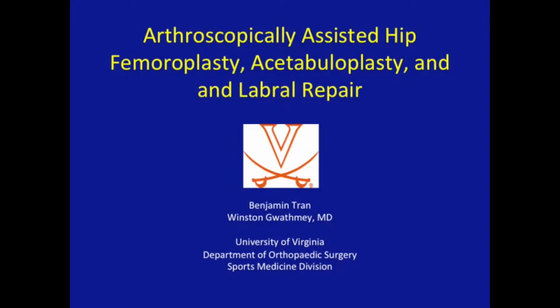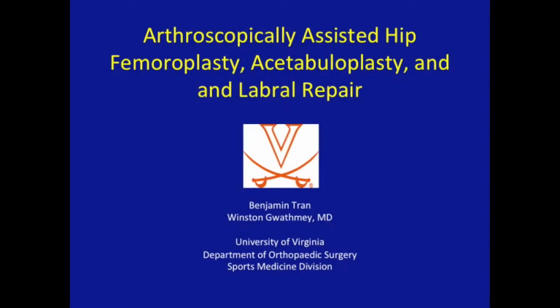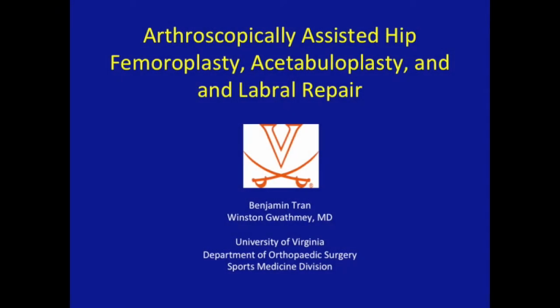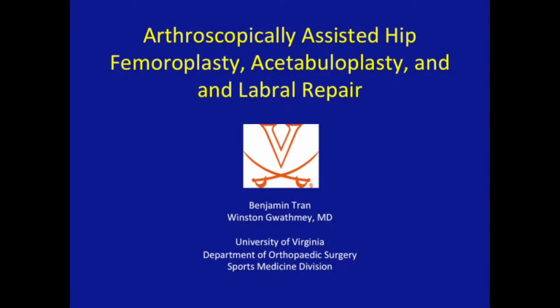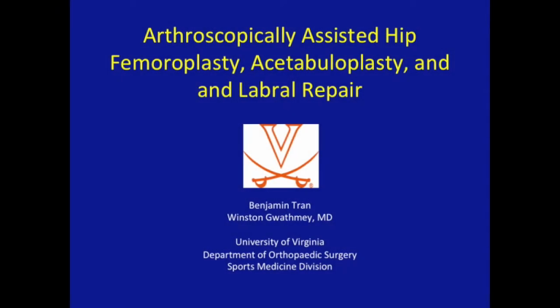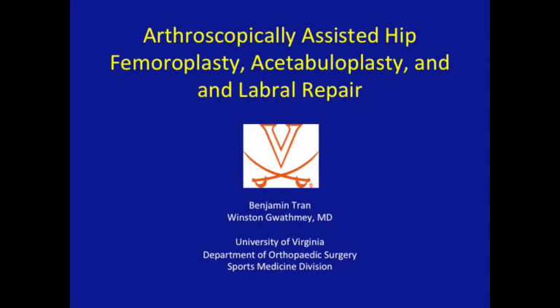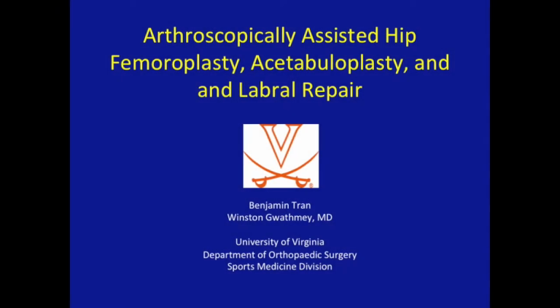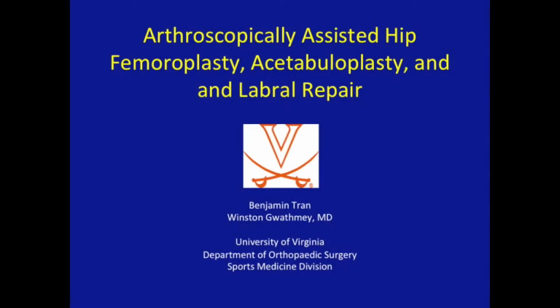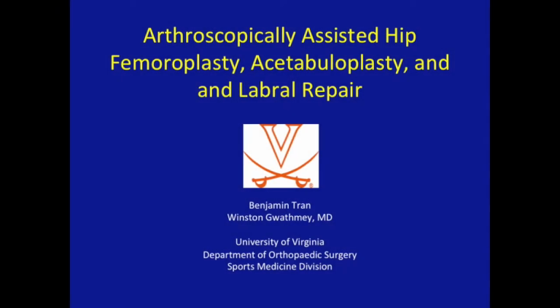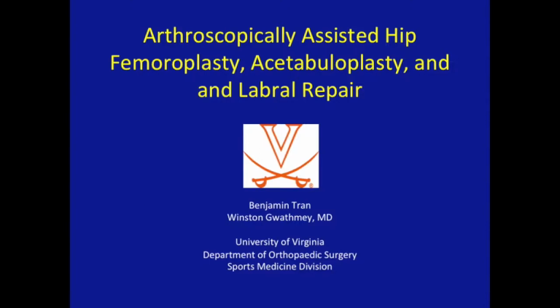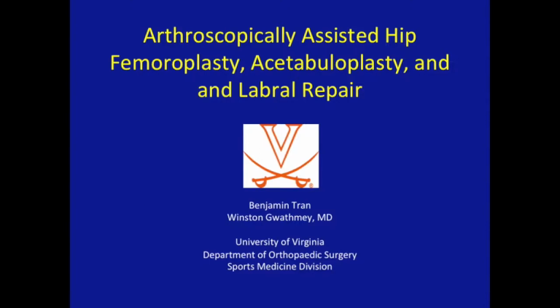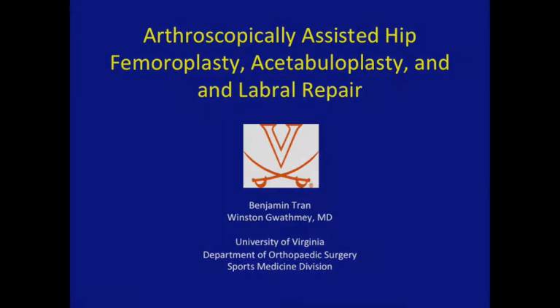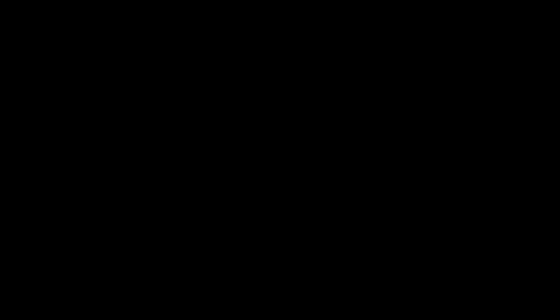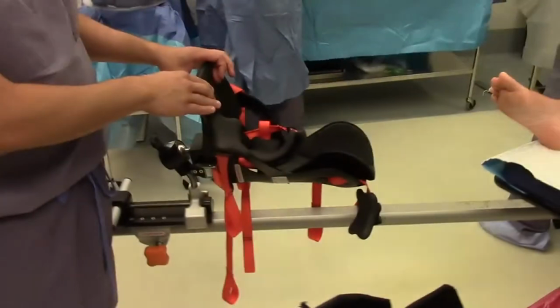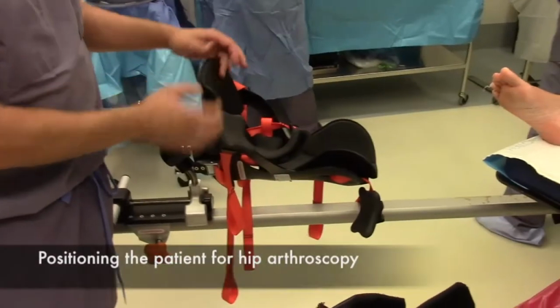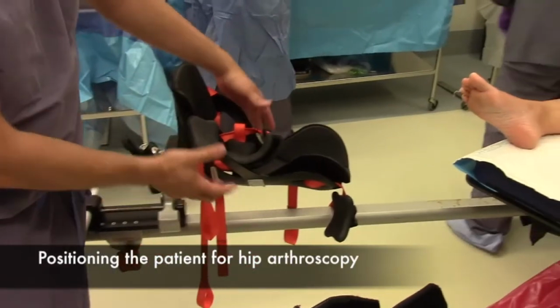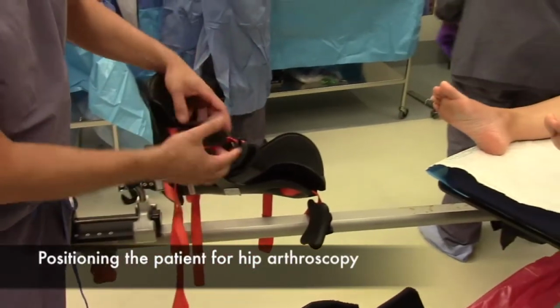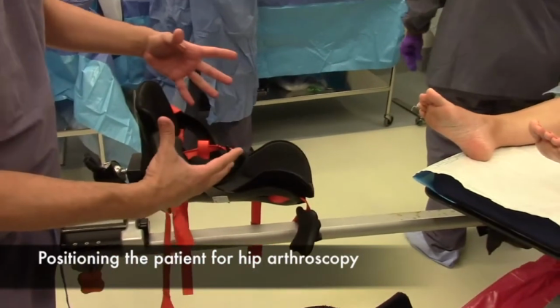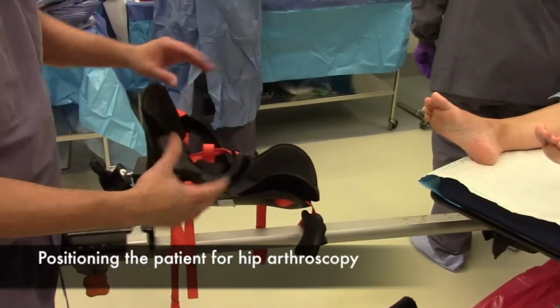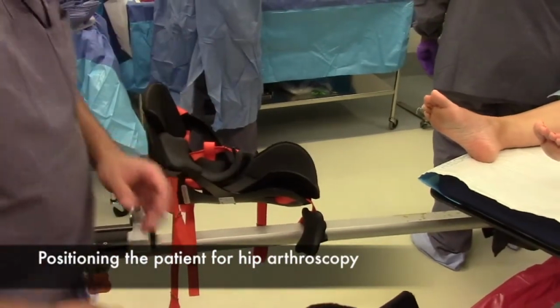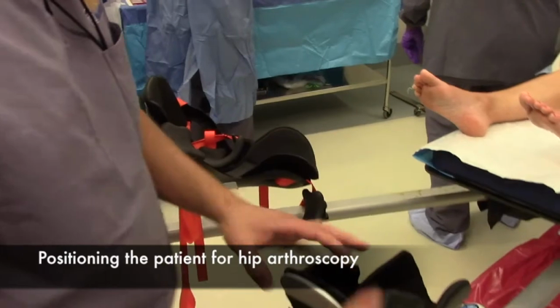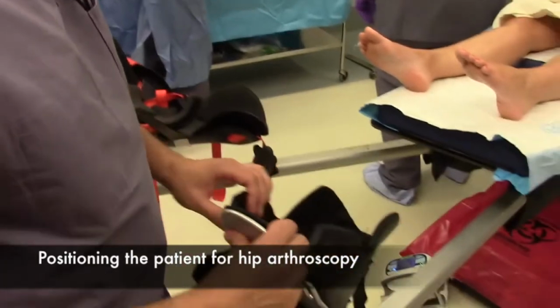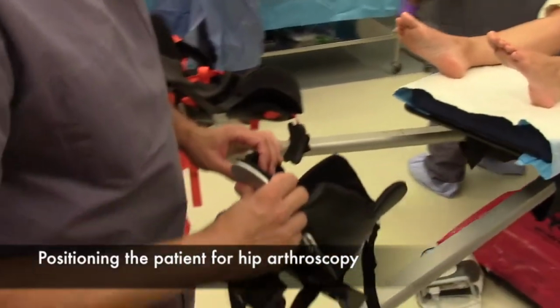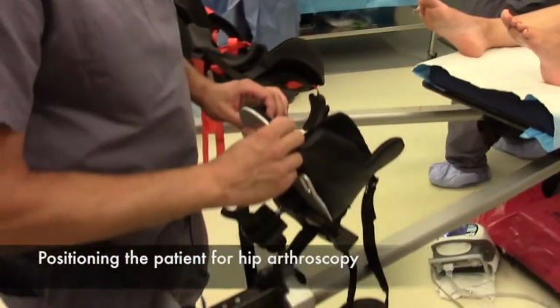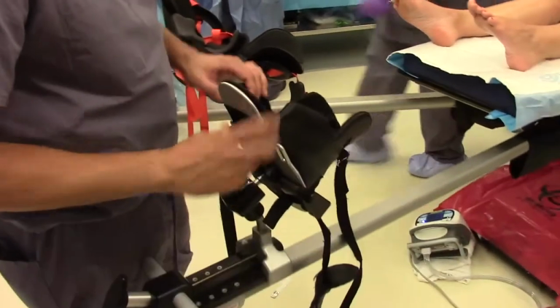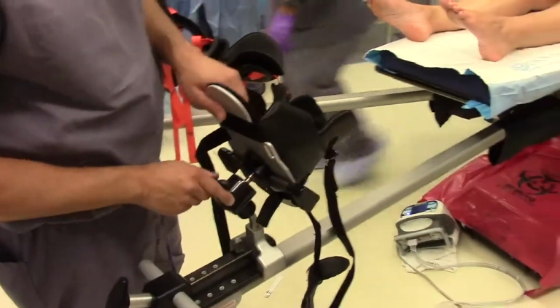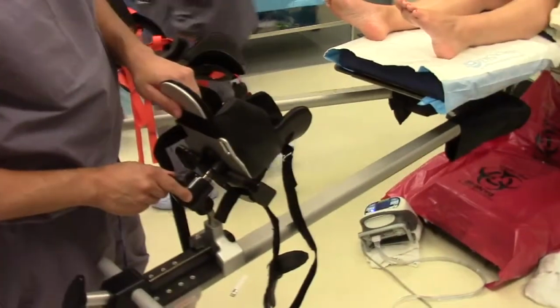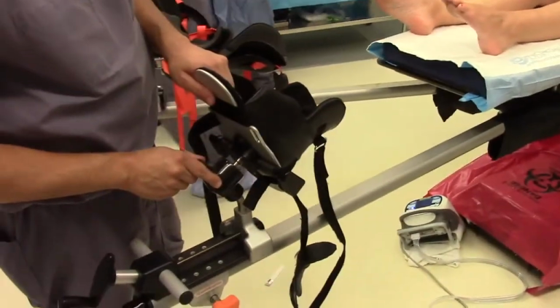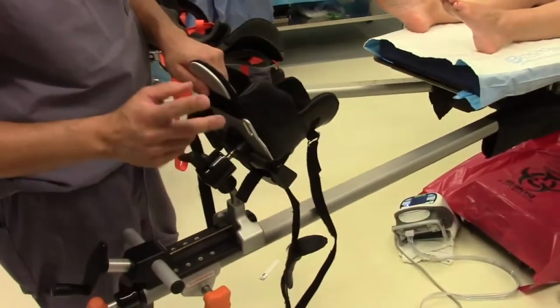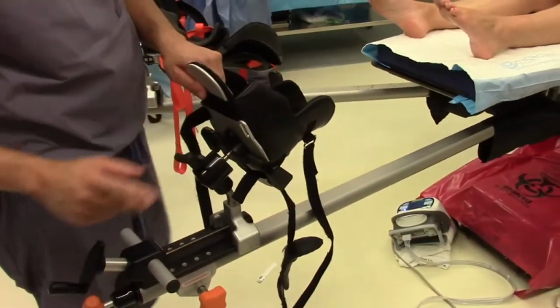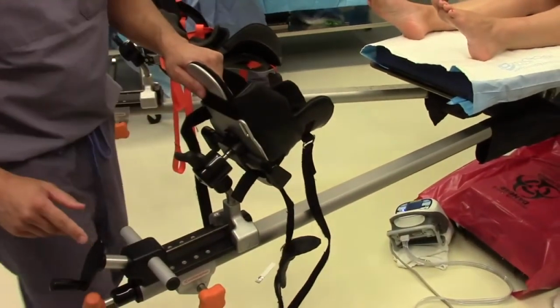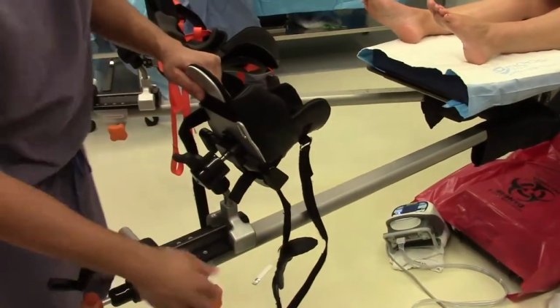Thank you to Benjamin Tran for helping put this video together about hip arthroscopy. The hip arthroscopy table is an attachment applied to a regular table with which we can apply traction safely during hip scopes.